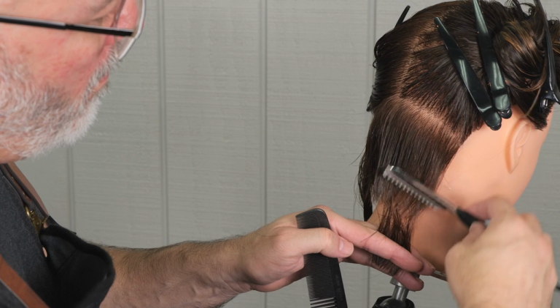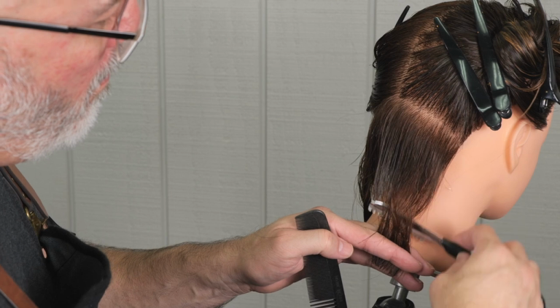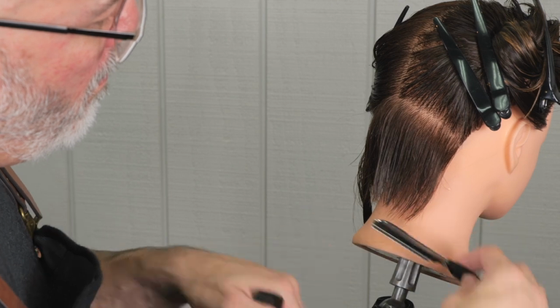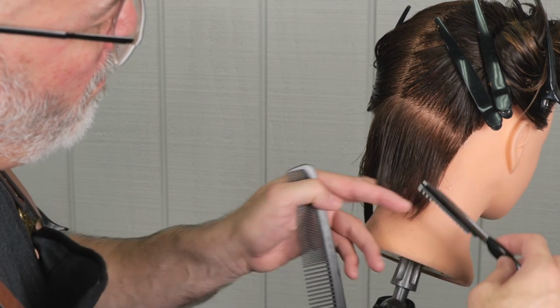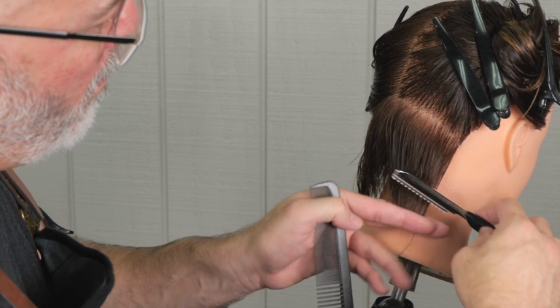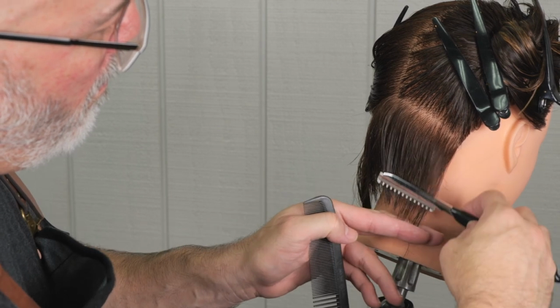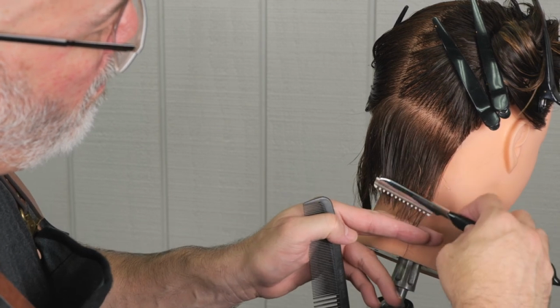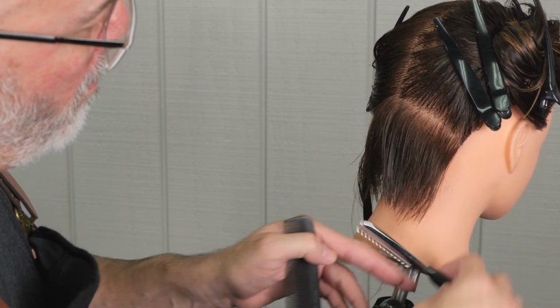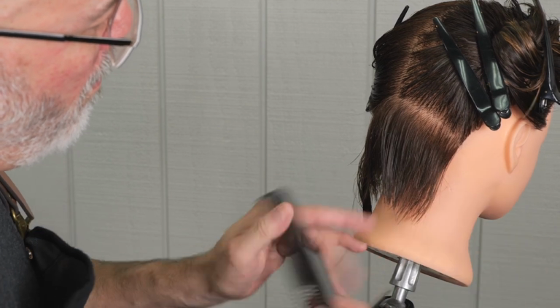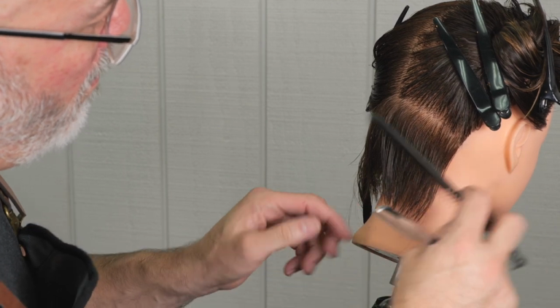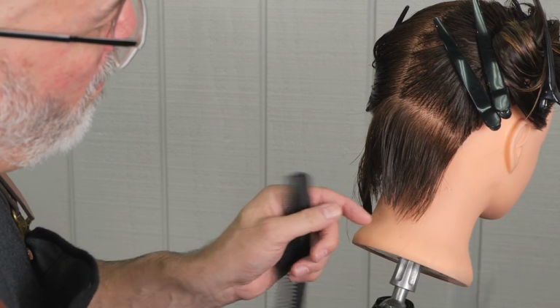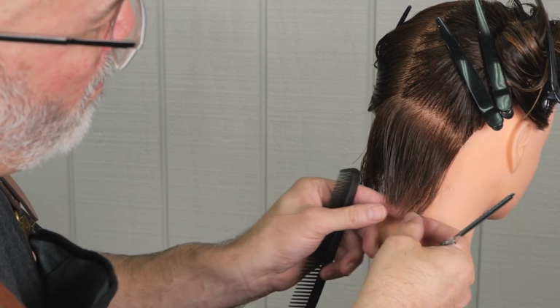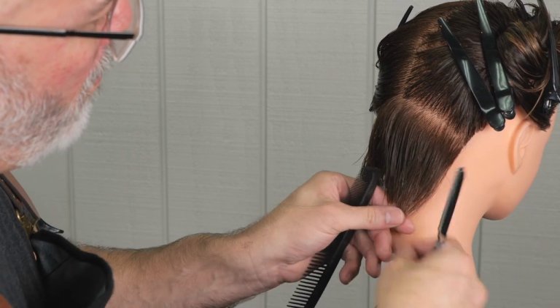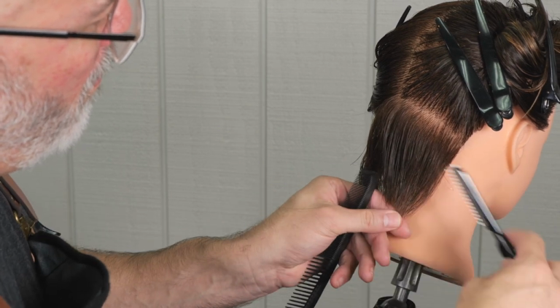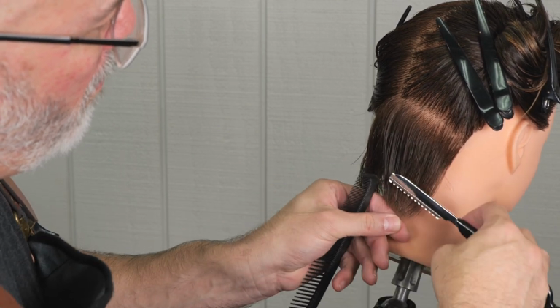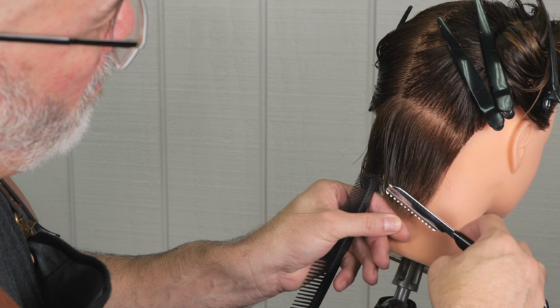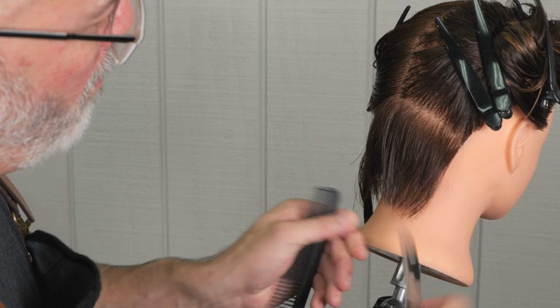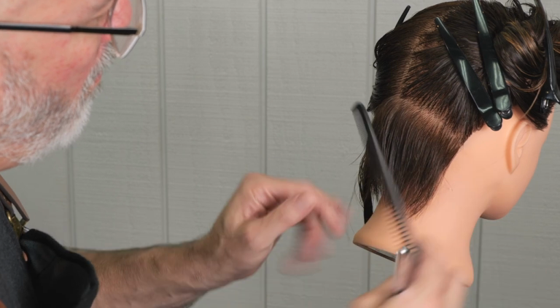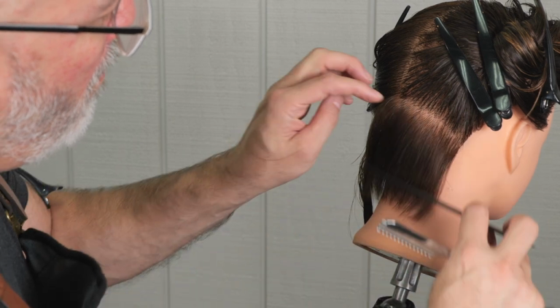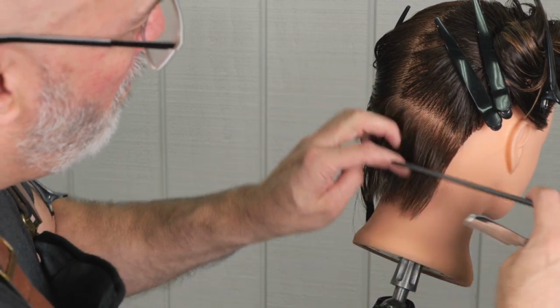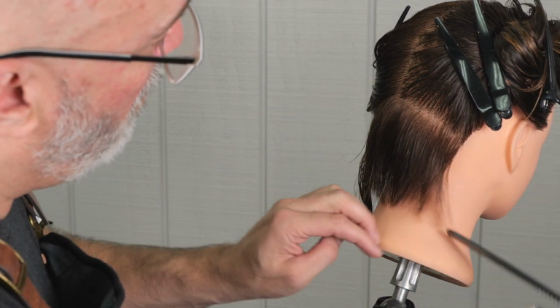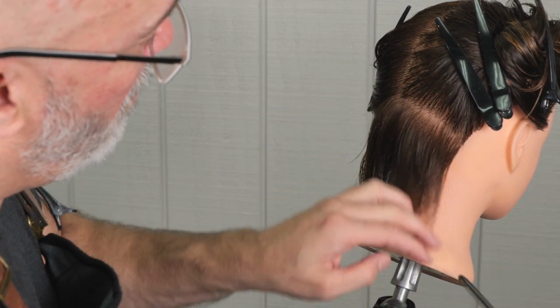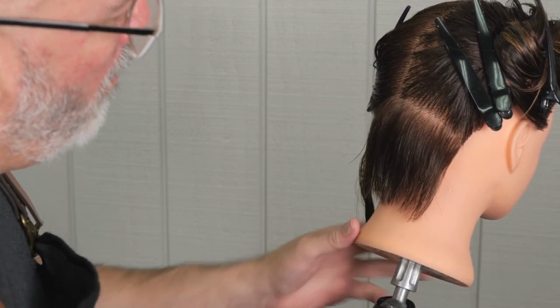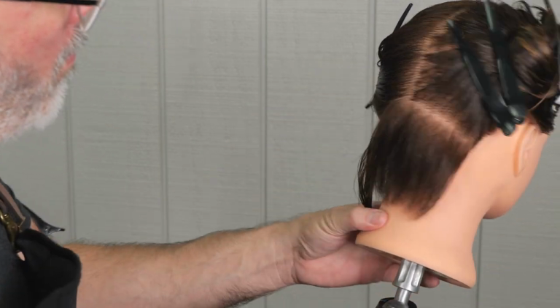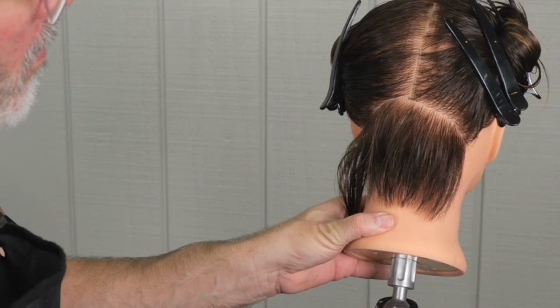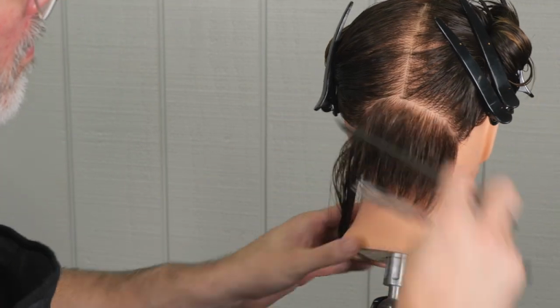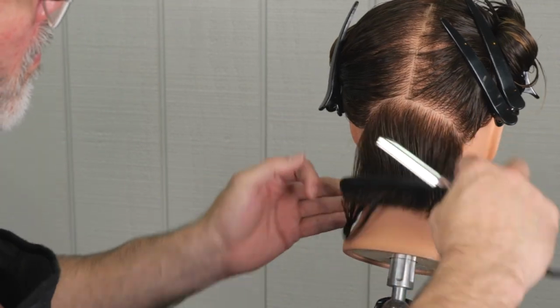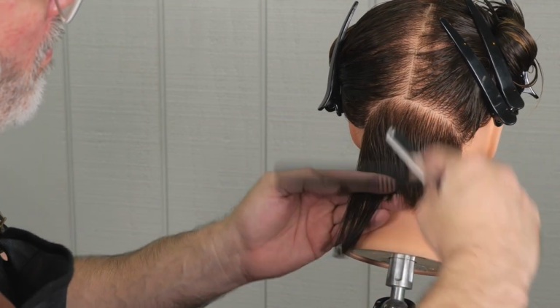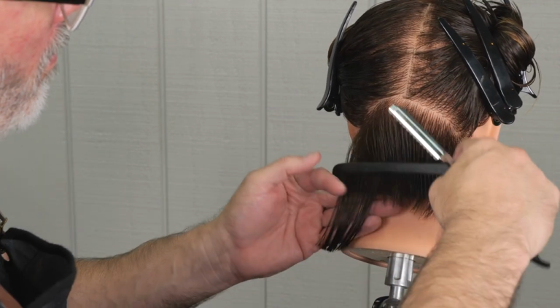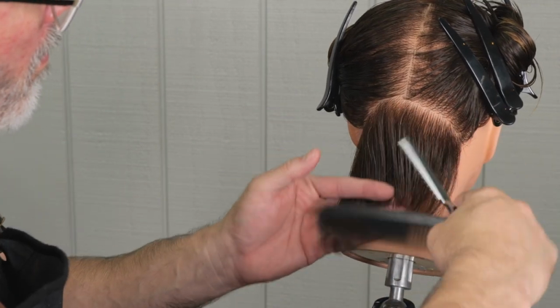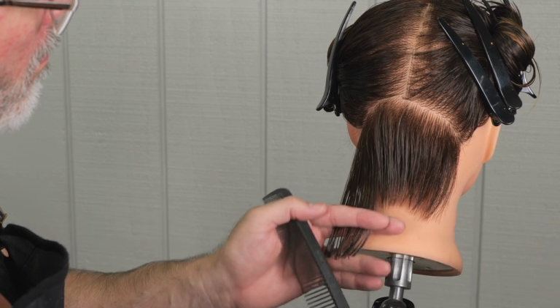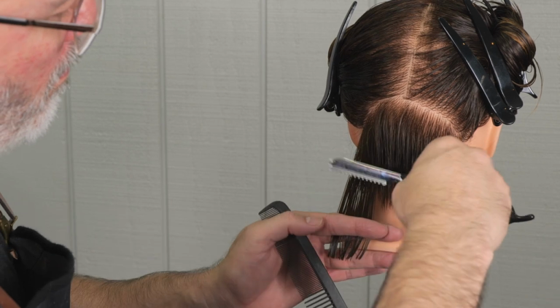These sections I'm holding just straight down at as close to zero elevation as I can get, and just taking a broad stroke to take the weight out and give me my length.